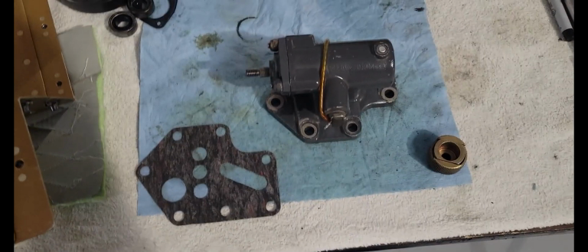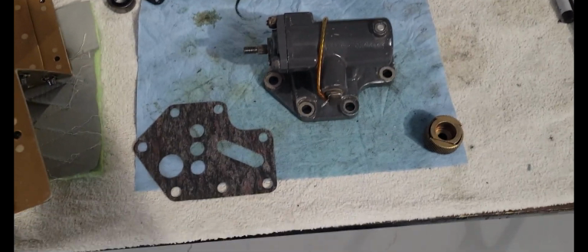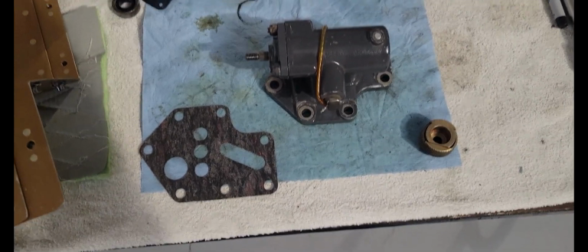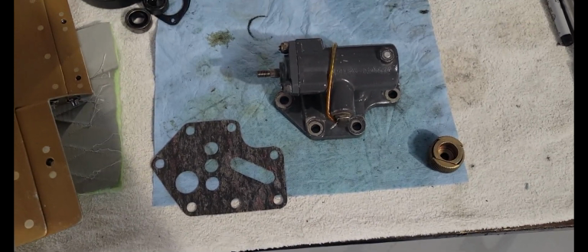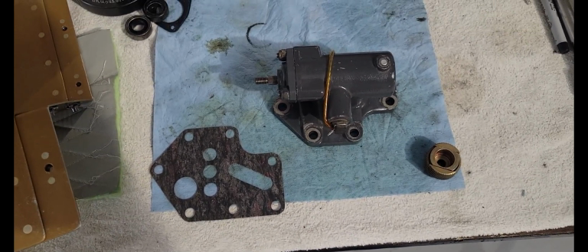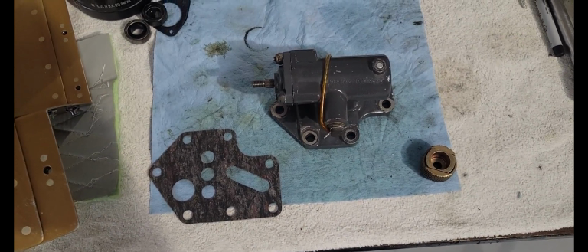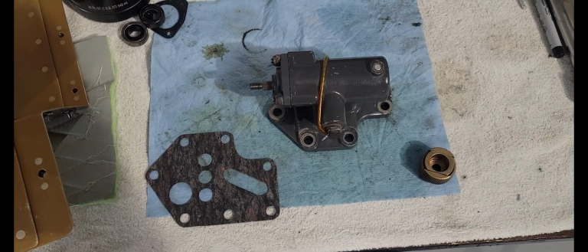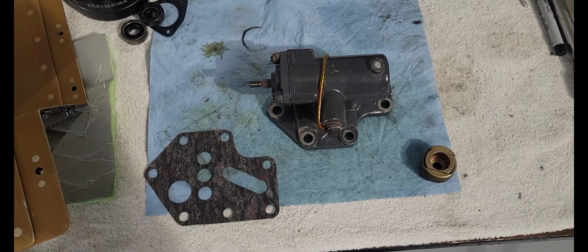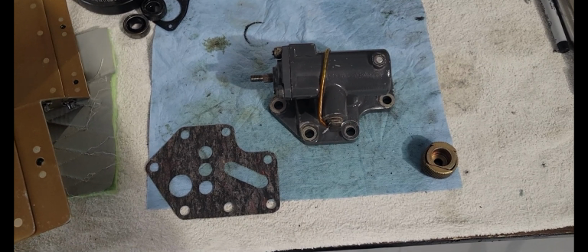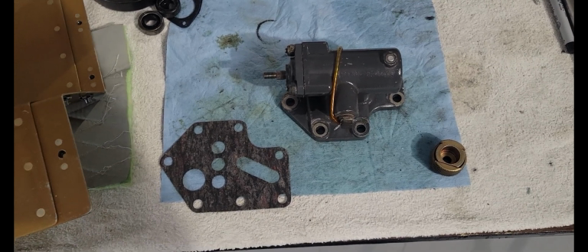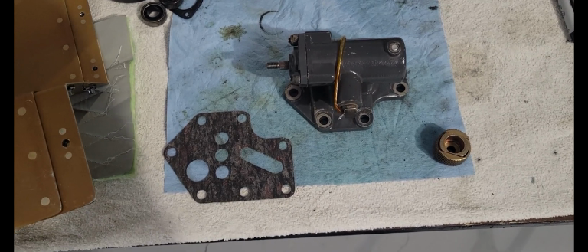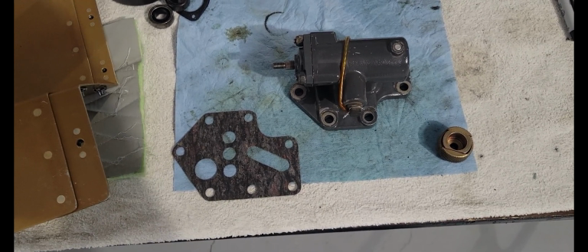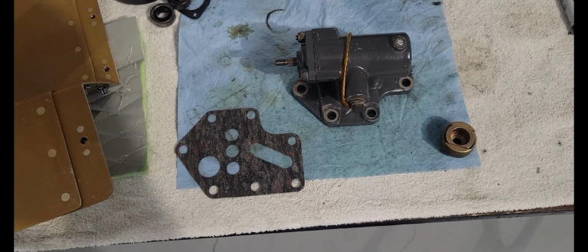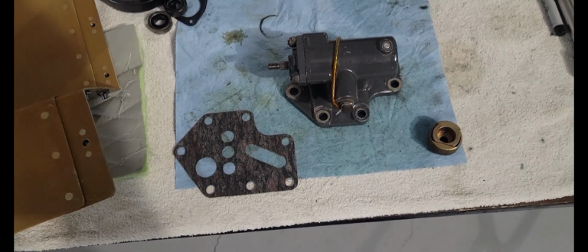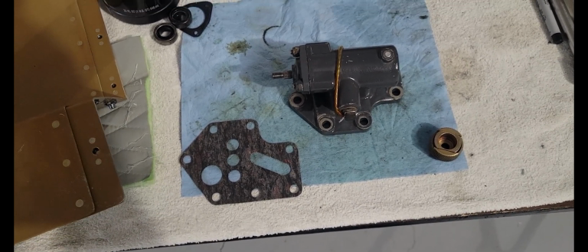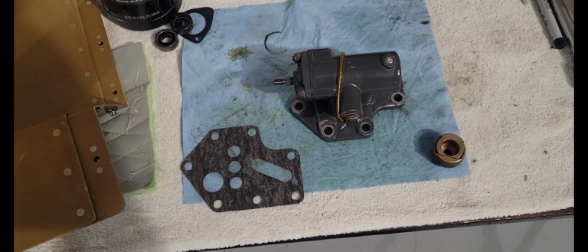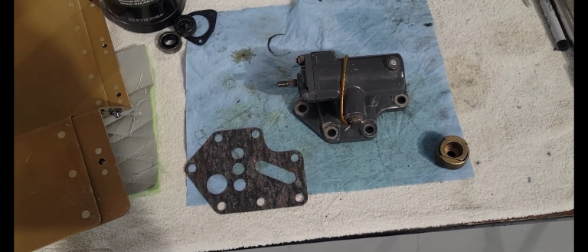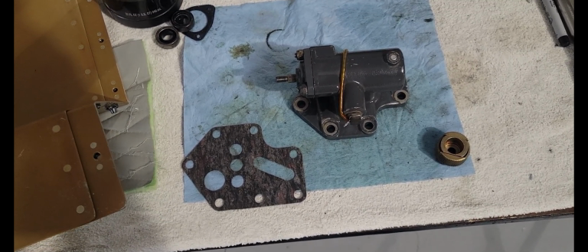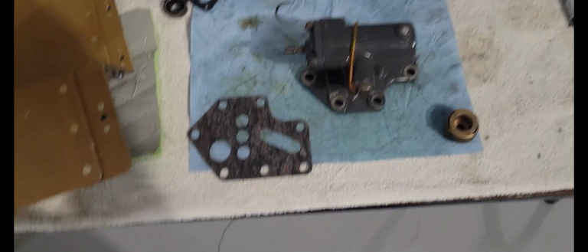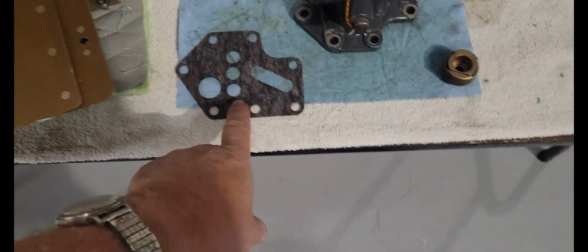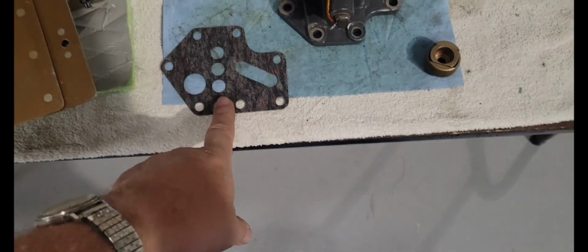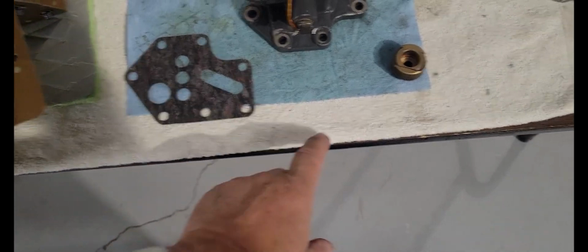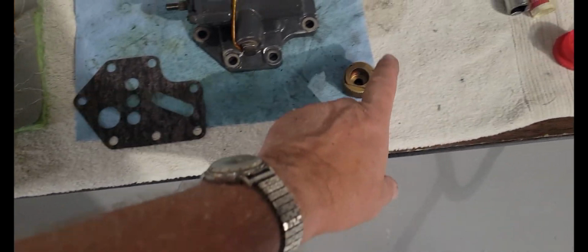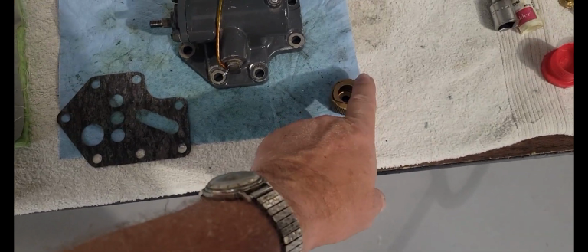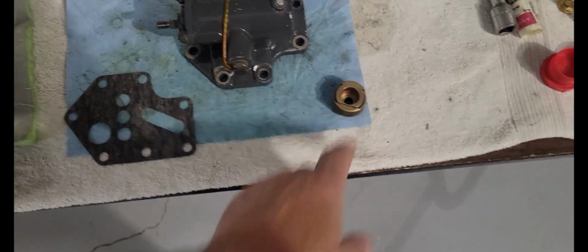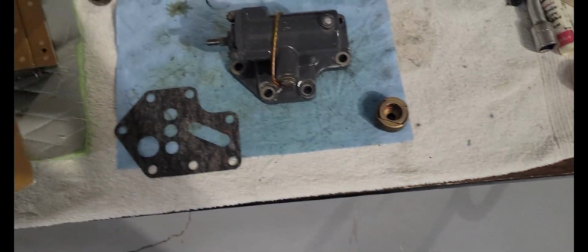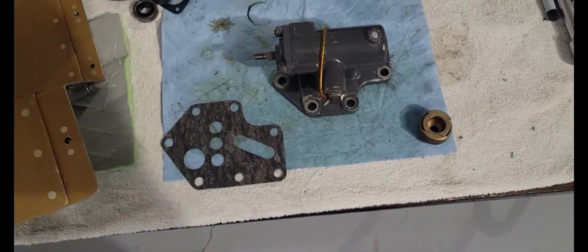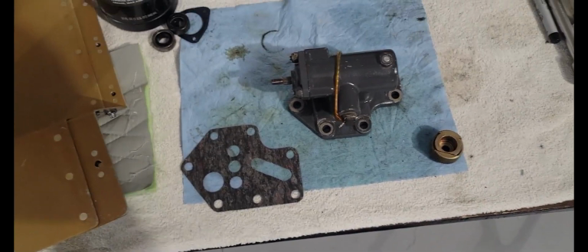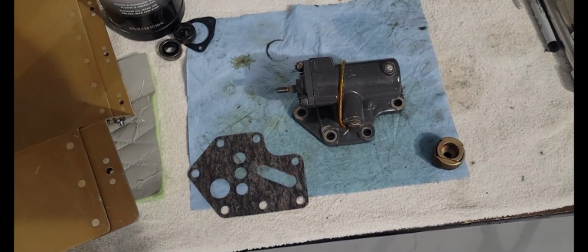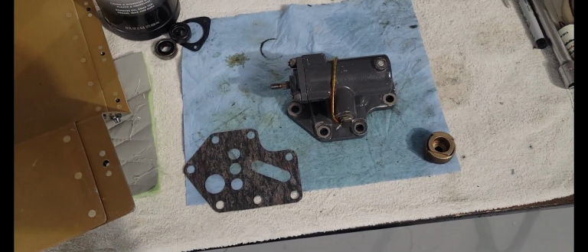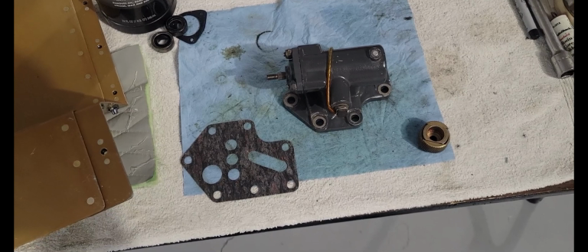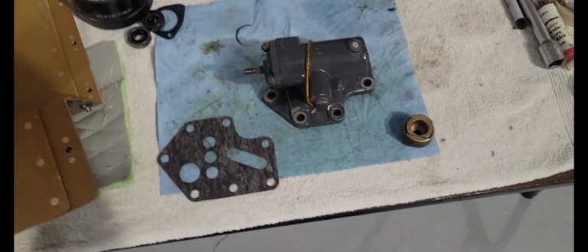This is a supercharger control valve and it goes up on top of the back of the accessory housing. This is a gasket for it and this is the drive unit for it. So my job is to get this installed.